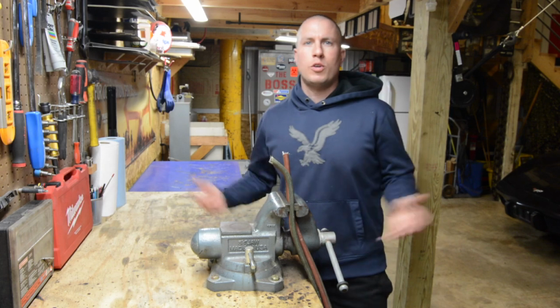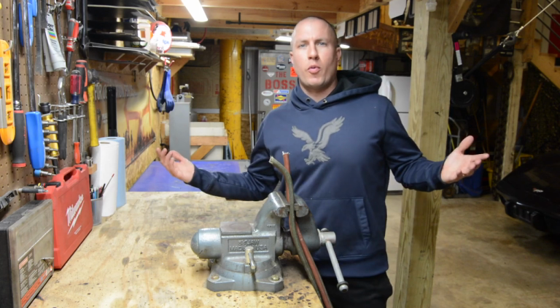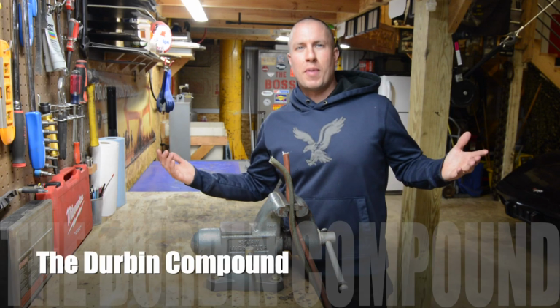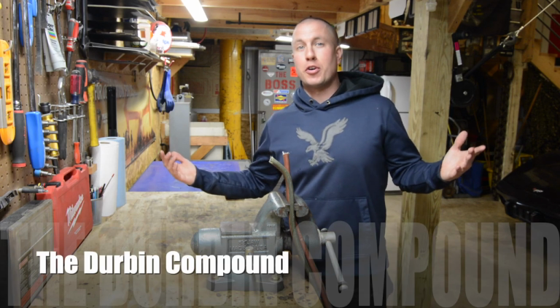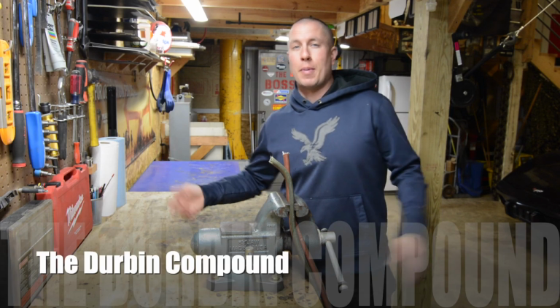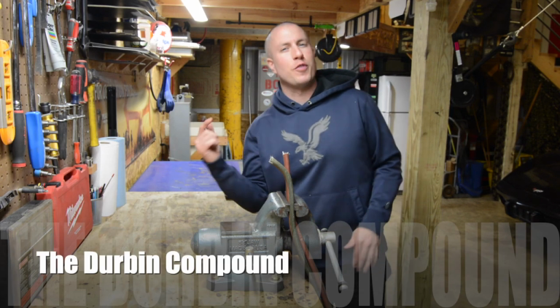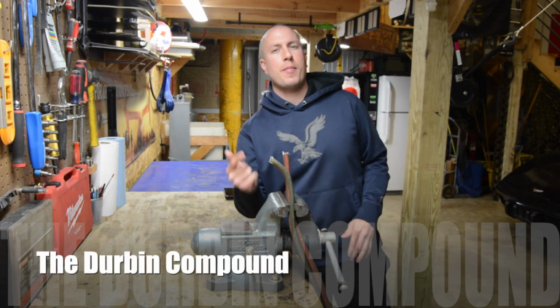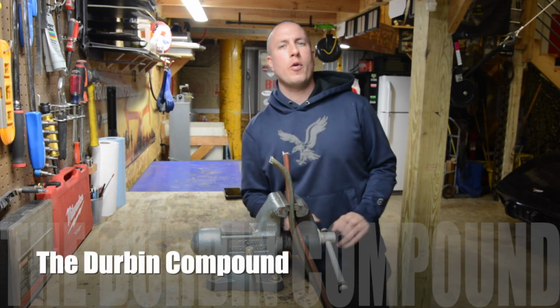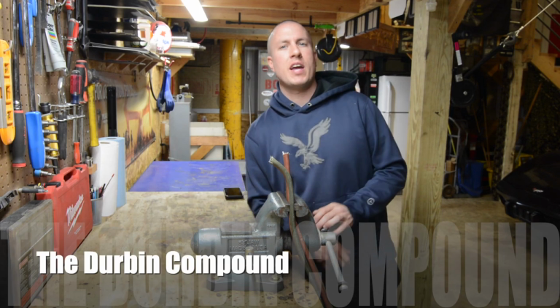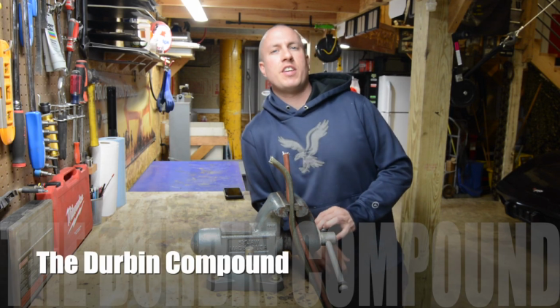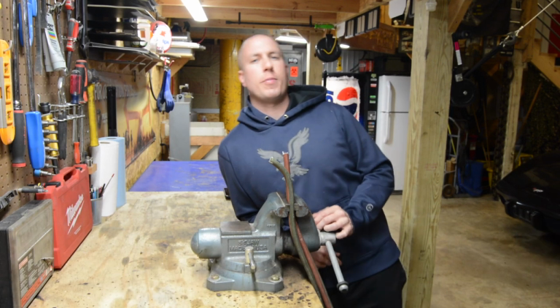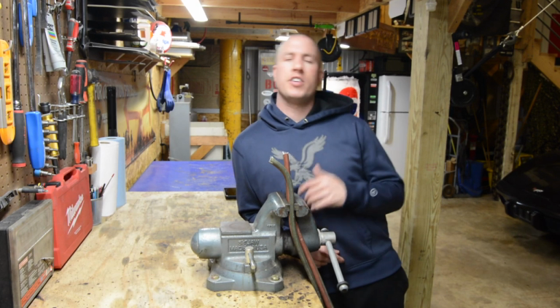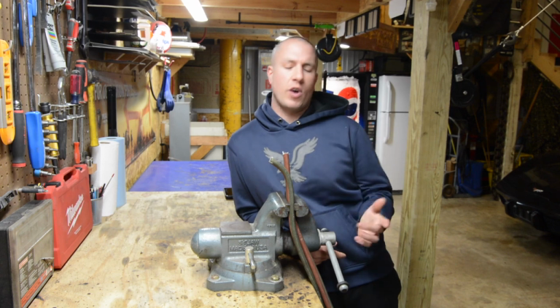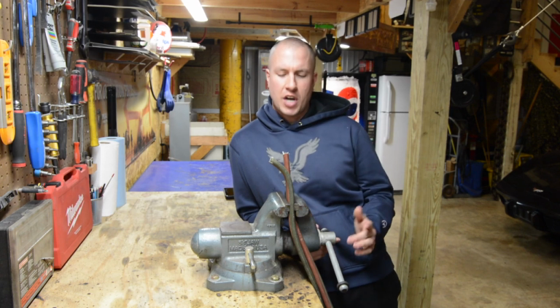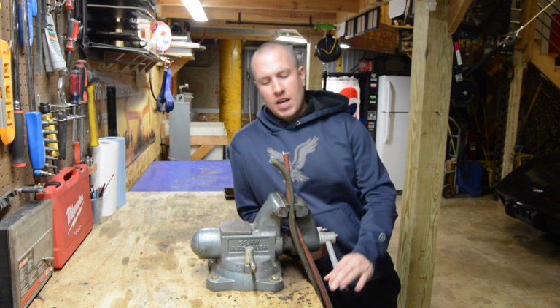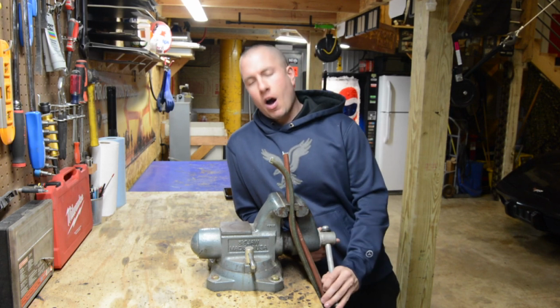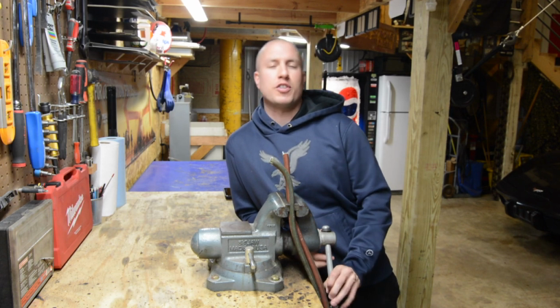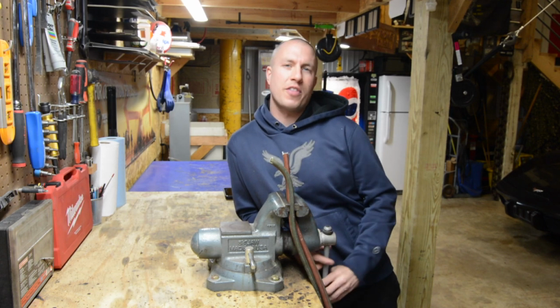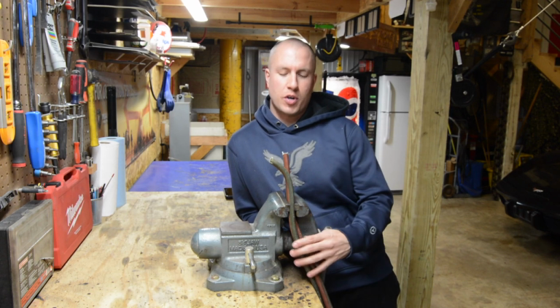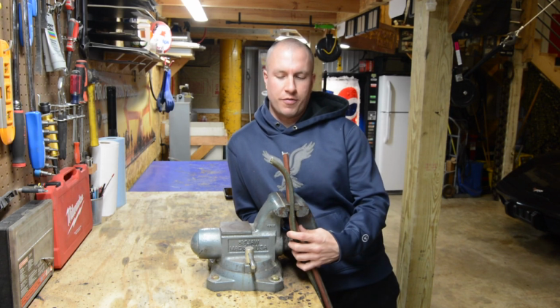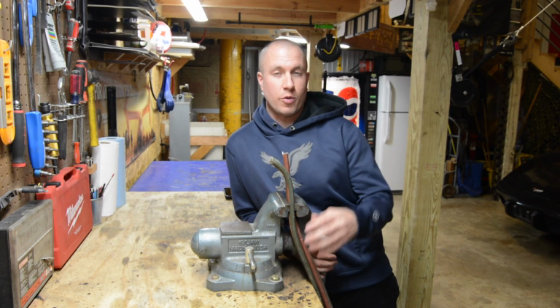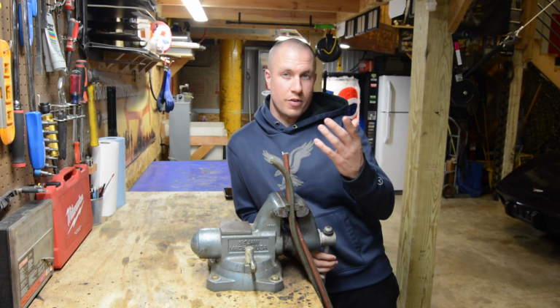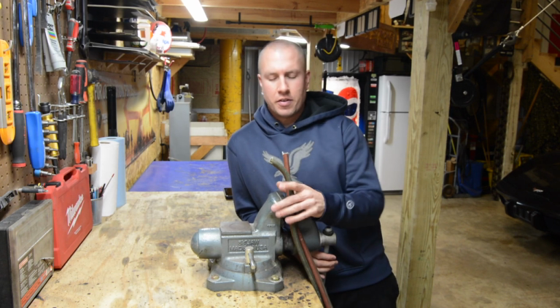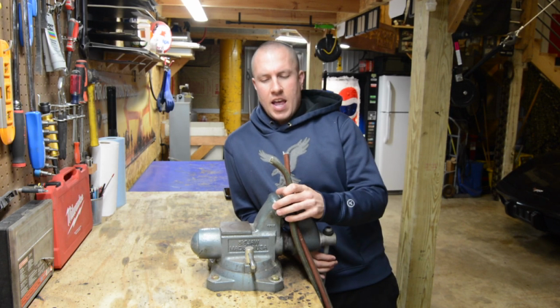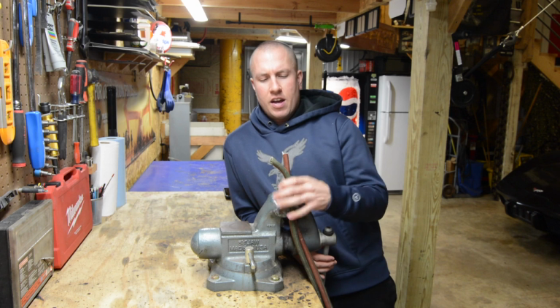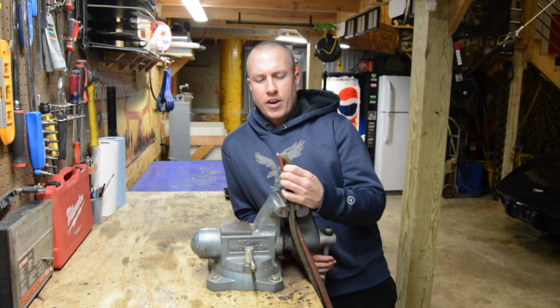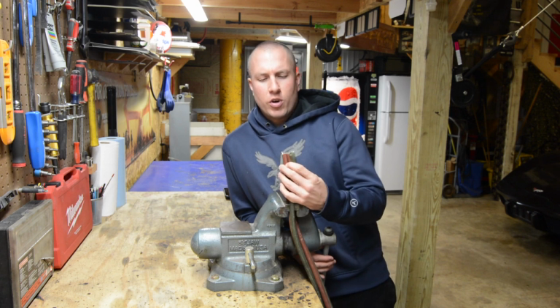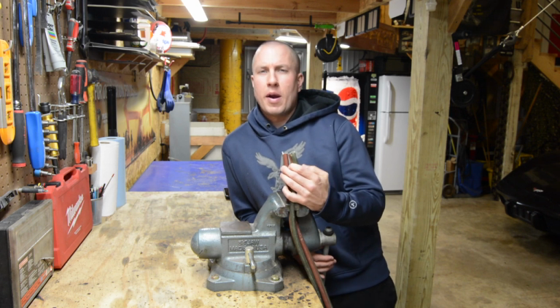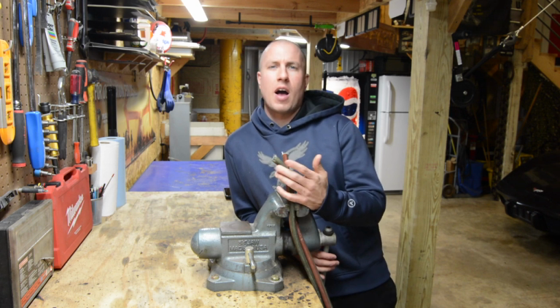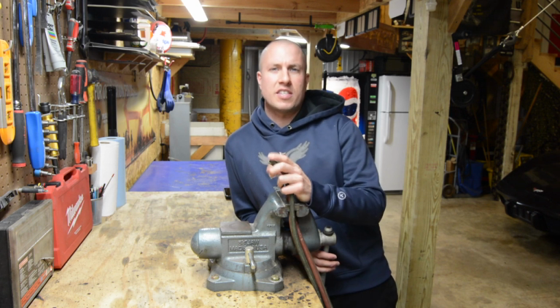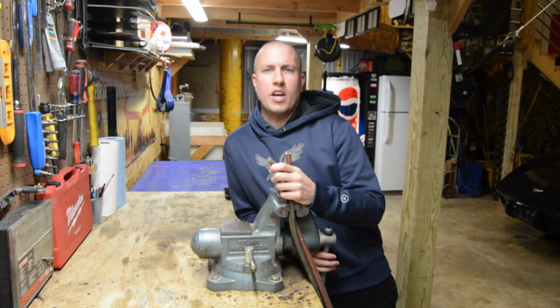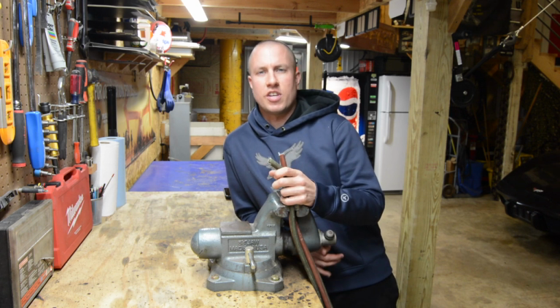What's up everyone? Welcome back to the Durbin Compound. If you haven't met me already, my name is Devin Durbin. Today we're out in the shop, and as you've read from the title or description, we're going to repair some oxy-acetylene hose today.